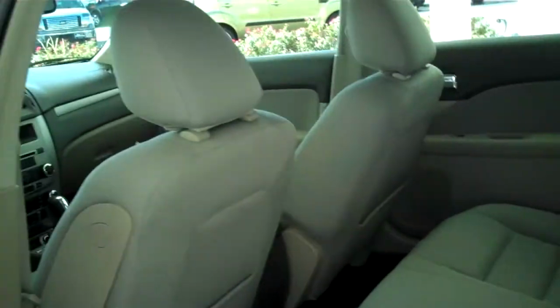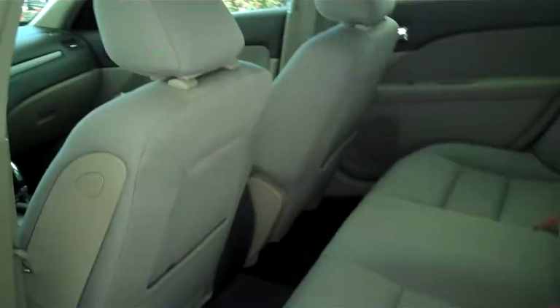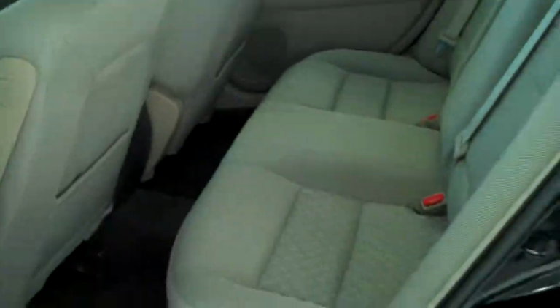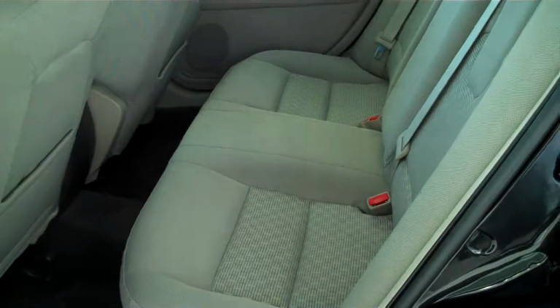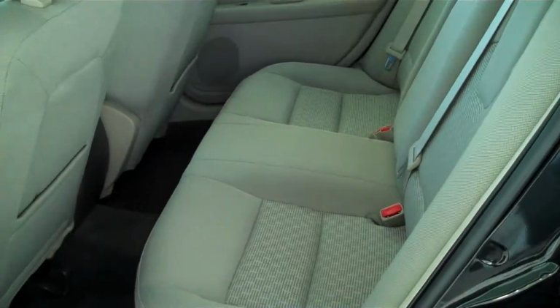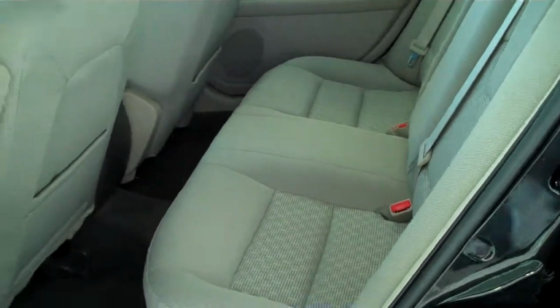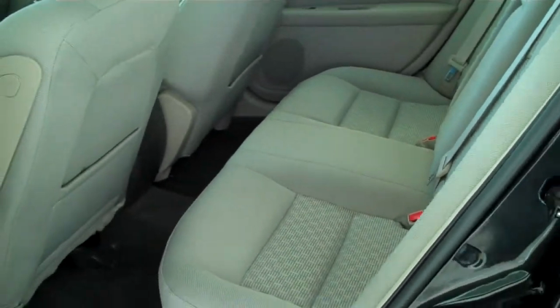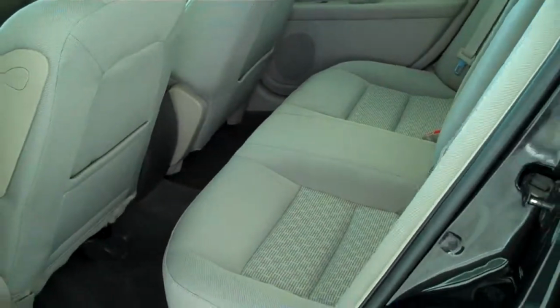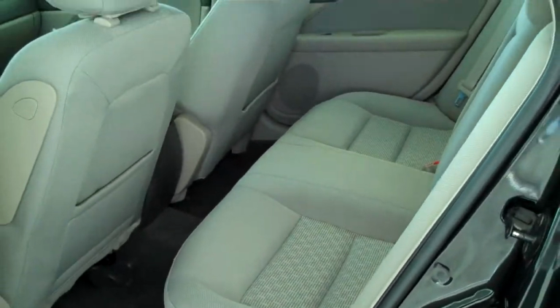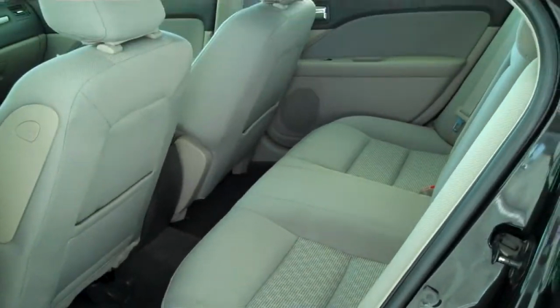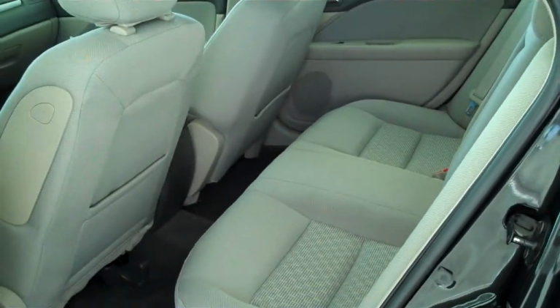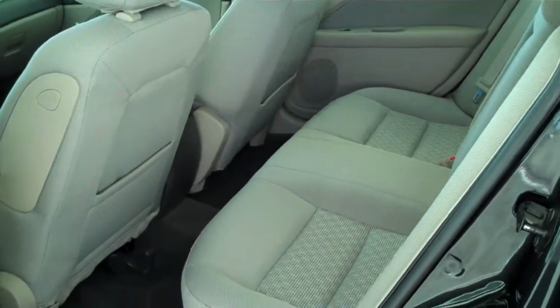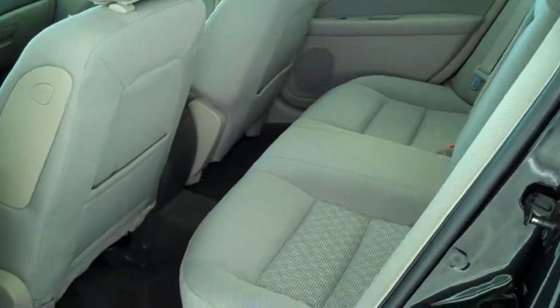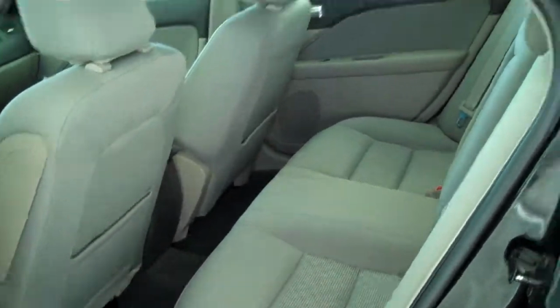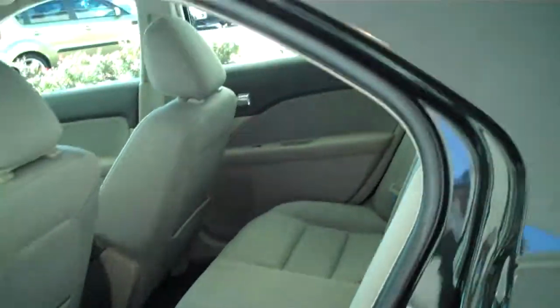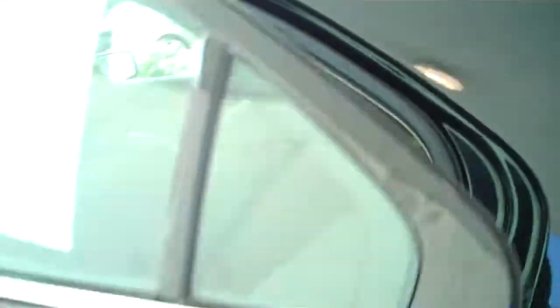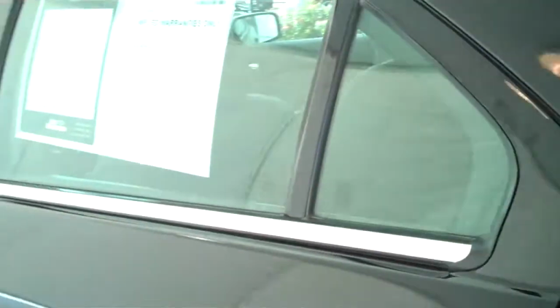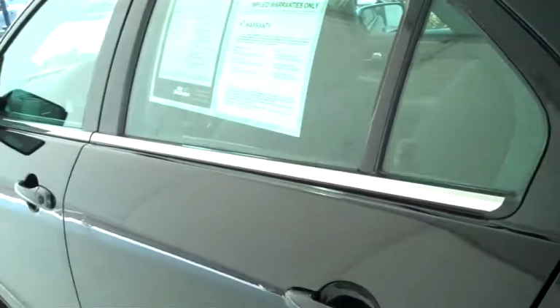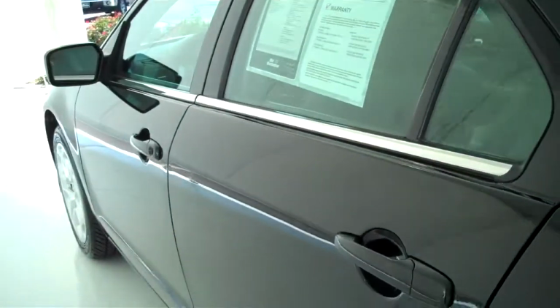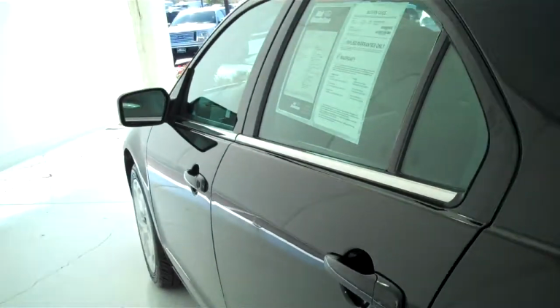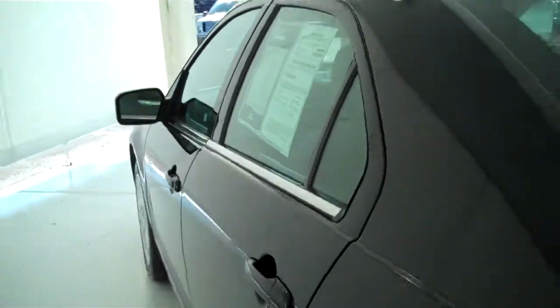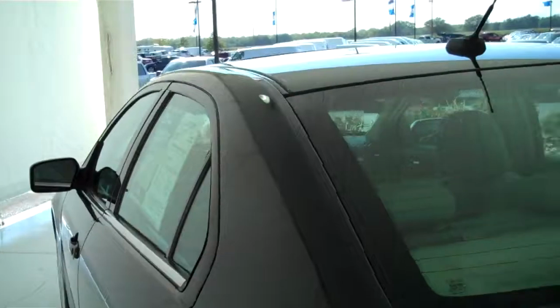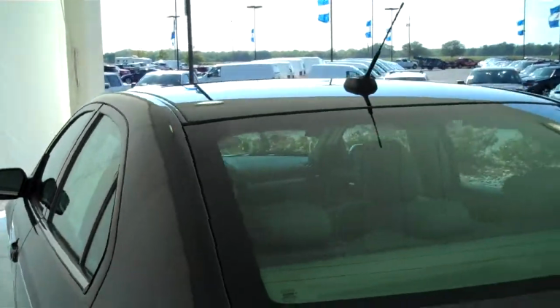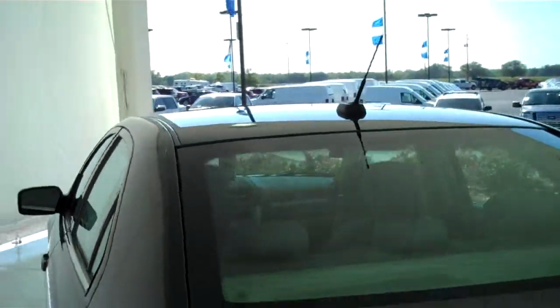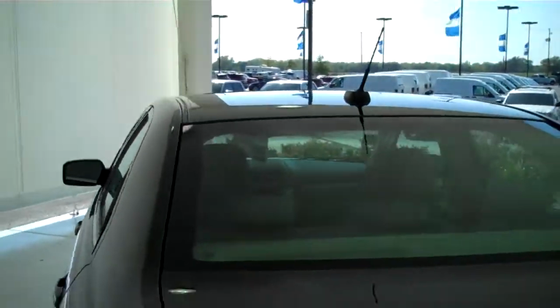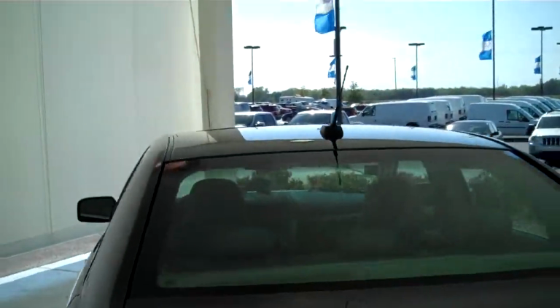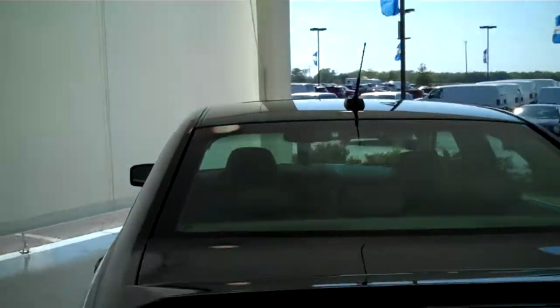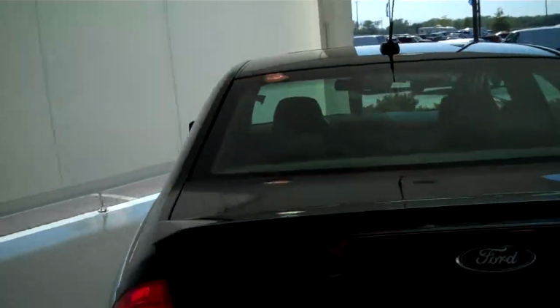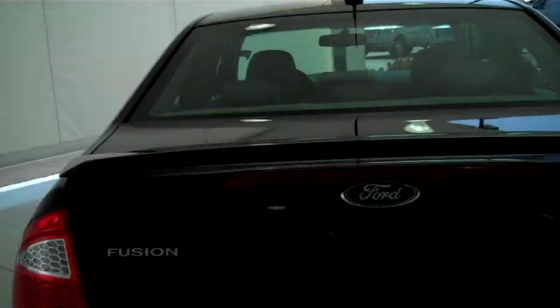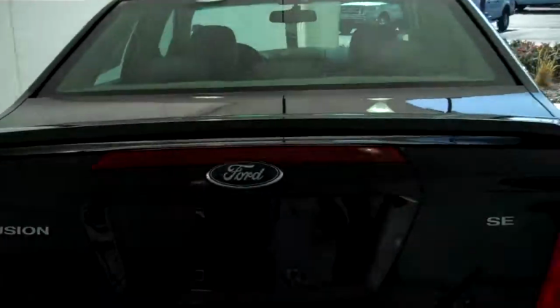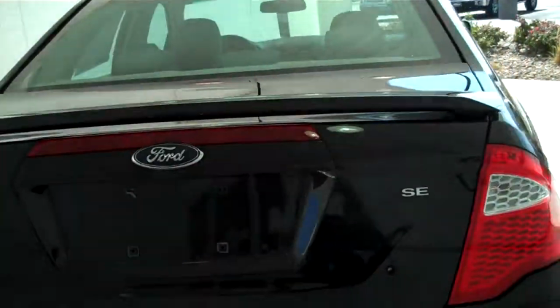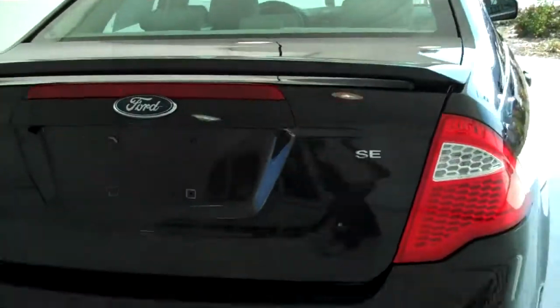This is a five passenger vehicle. You can't fit five in here very comfortably. Rear window defogger. This is an SE model.